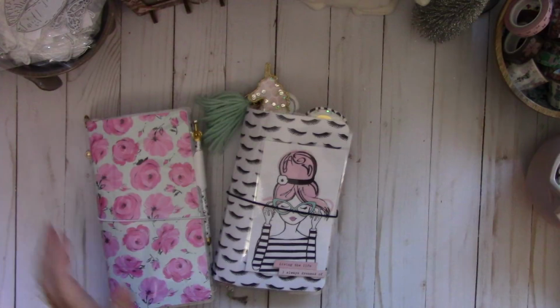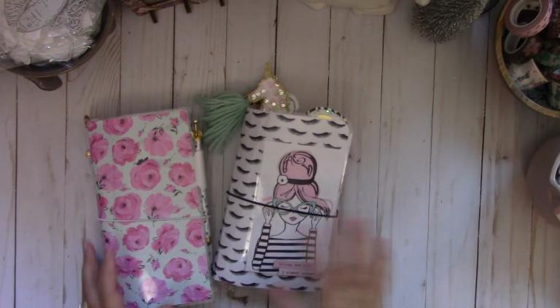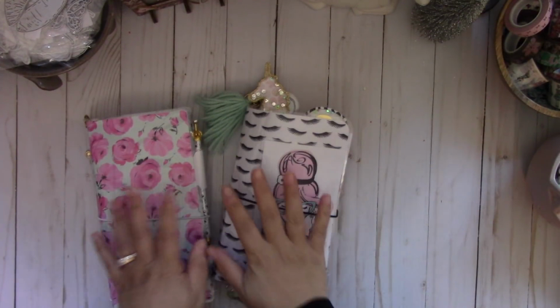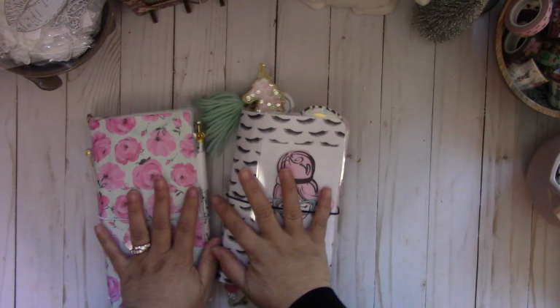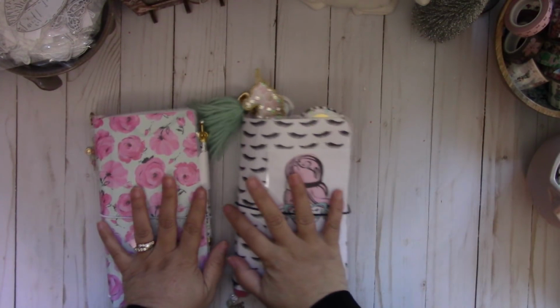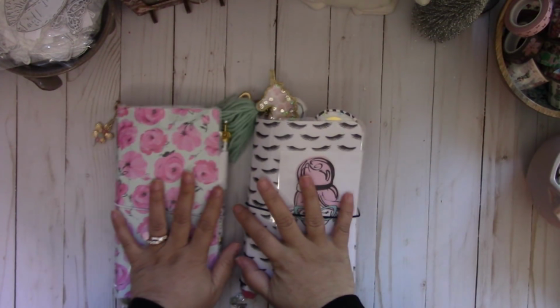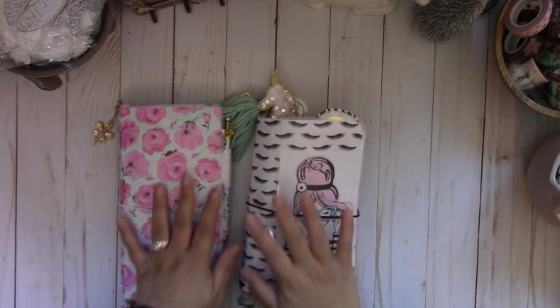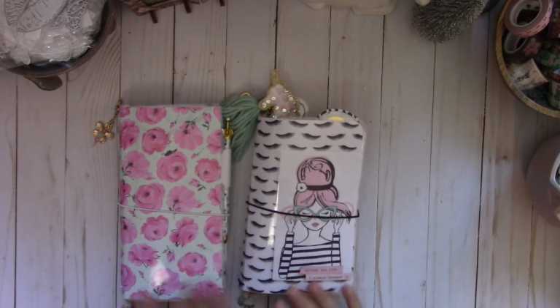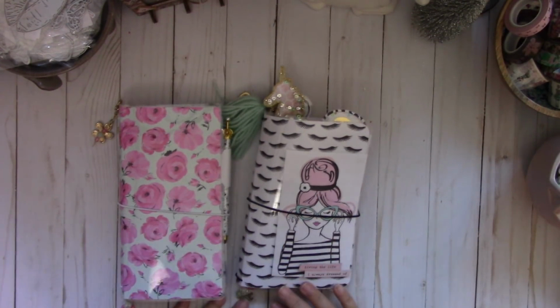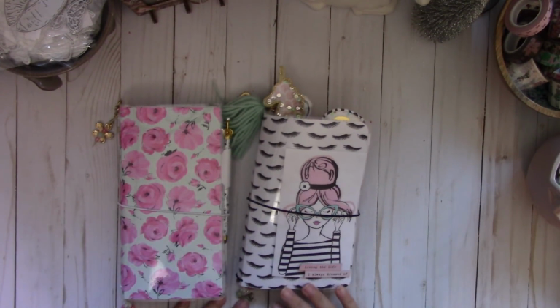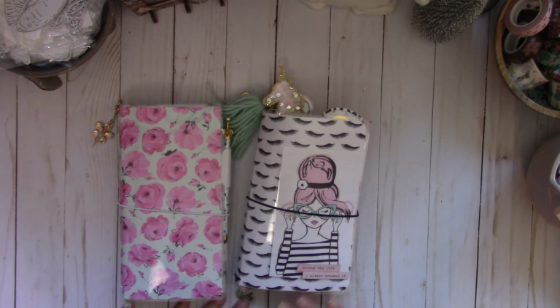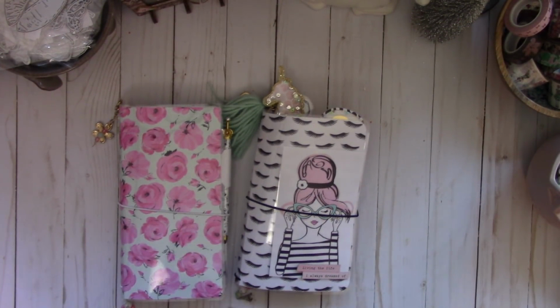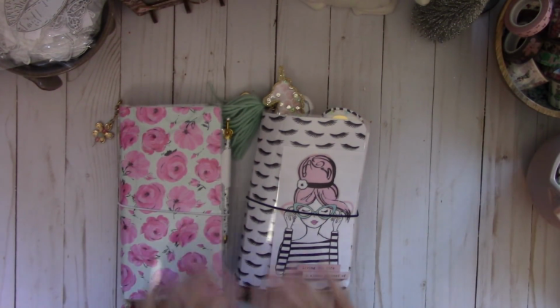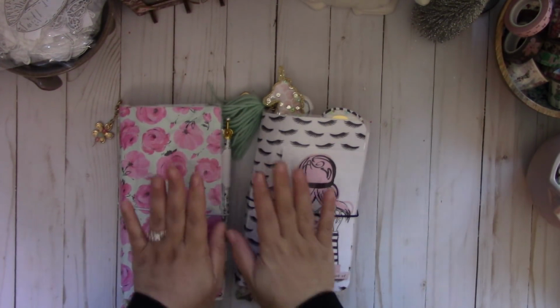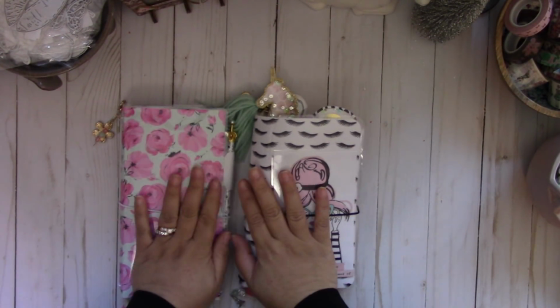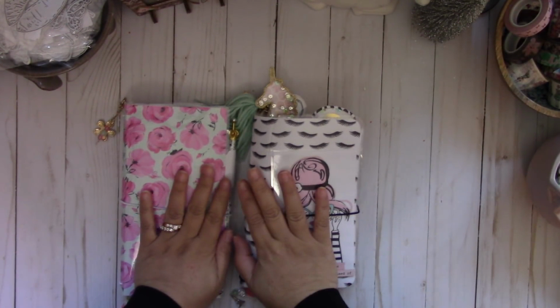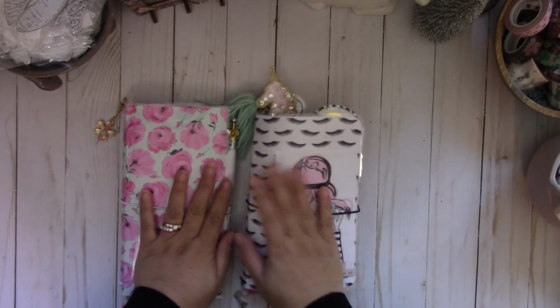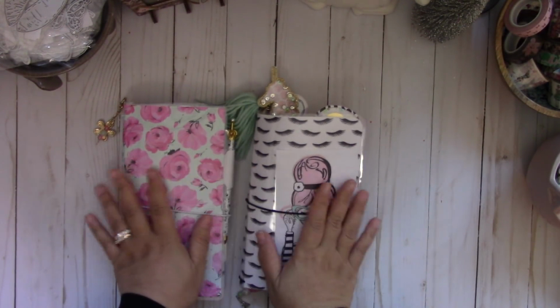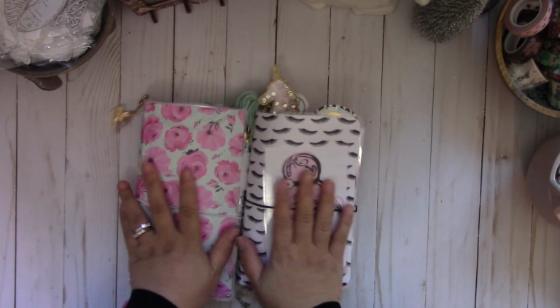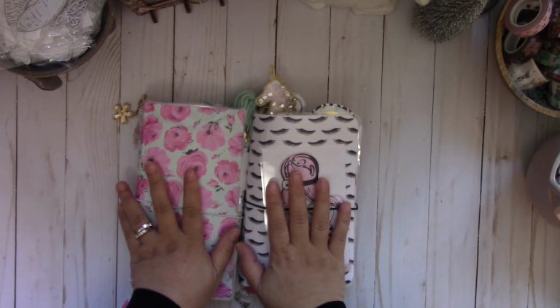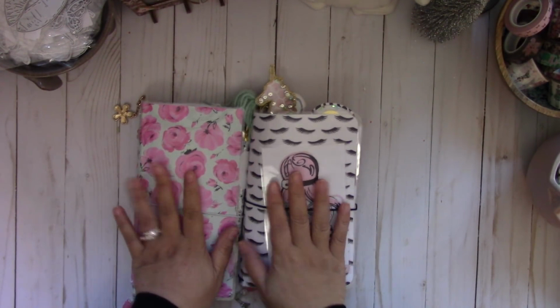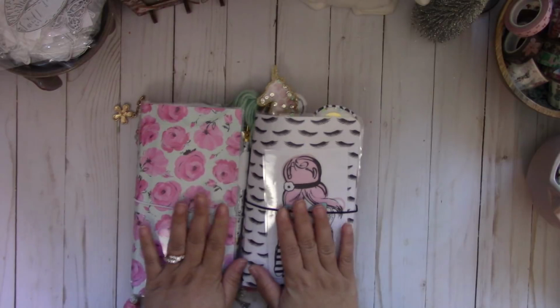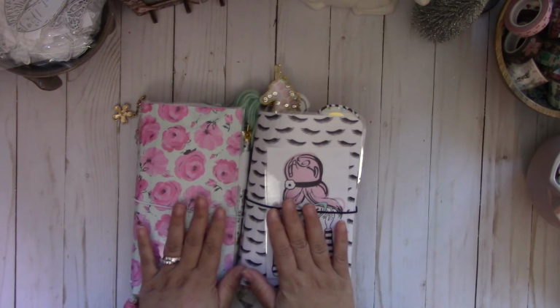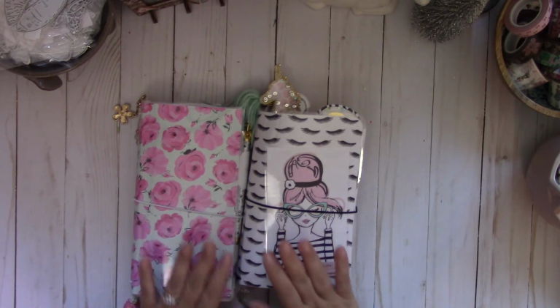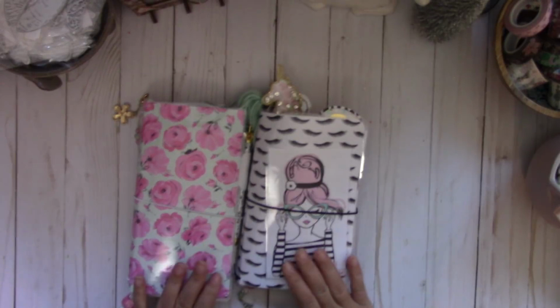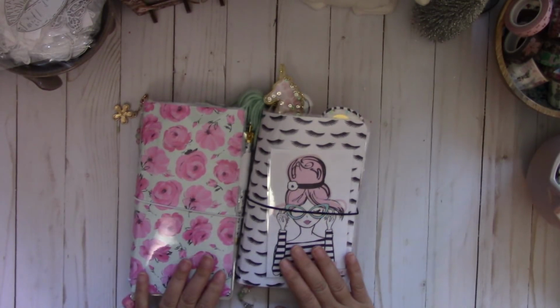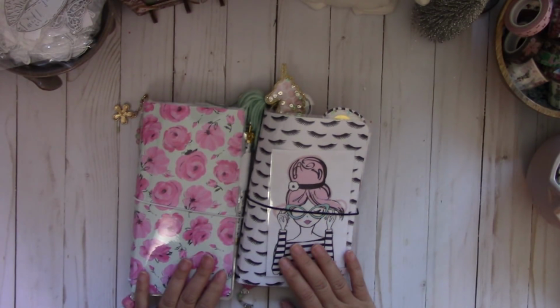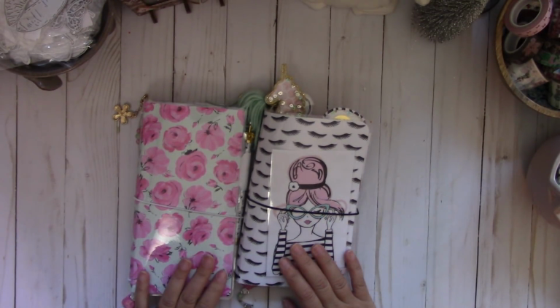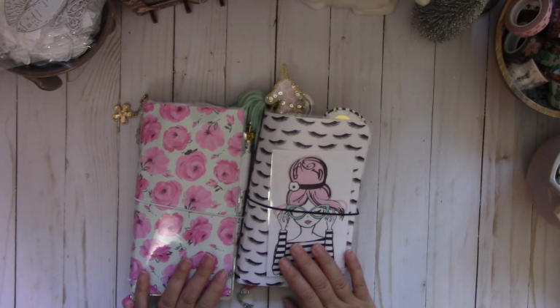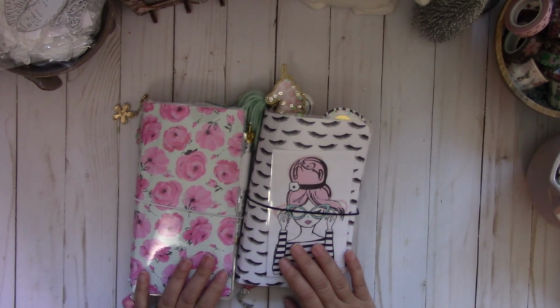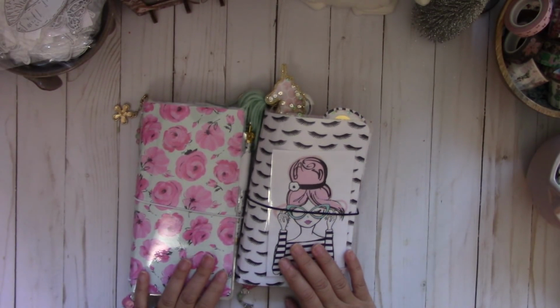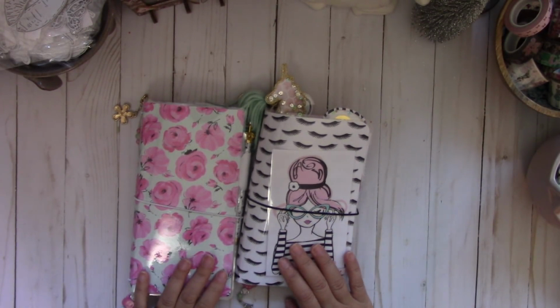Hi everyone, for today's video share I'm going to share with you these laminated traveler's notebooks that I've created. I created these several weeks ago.